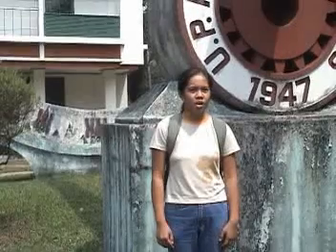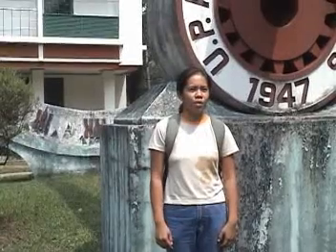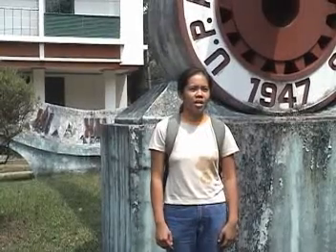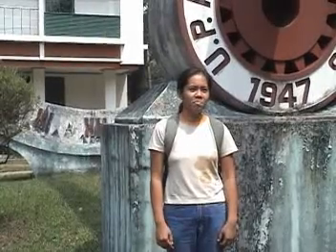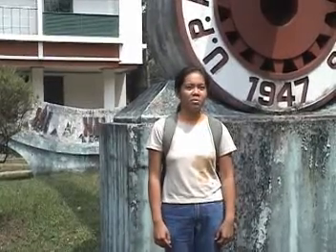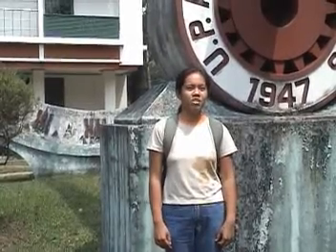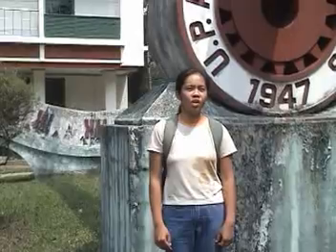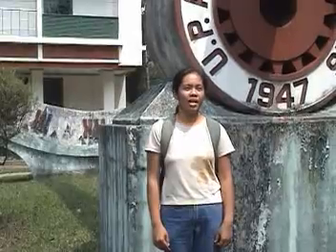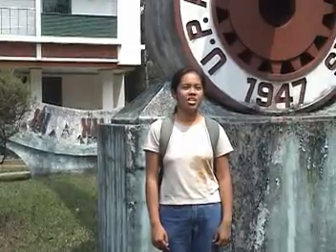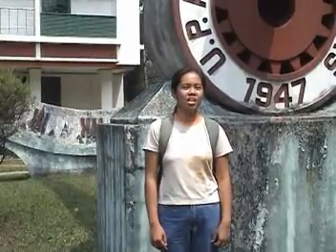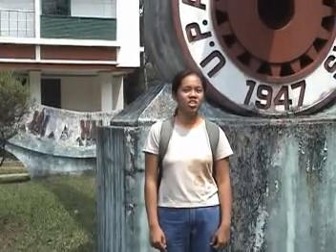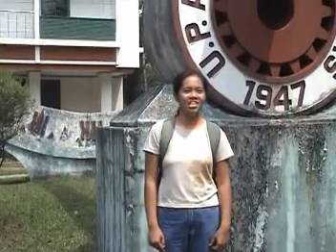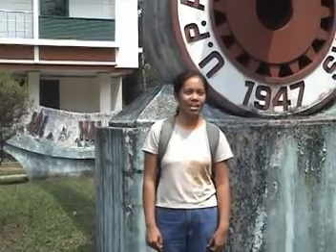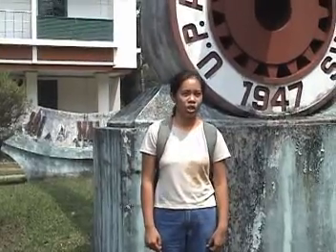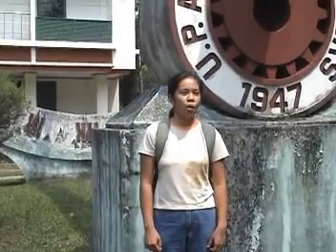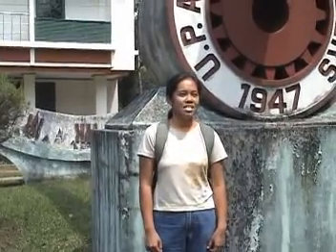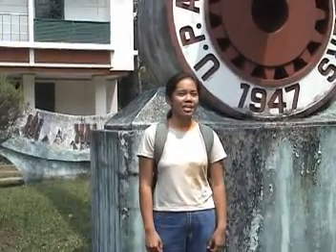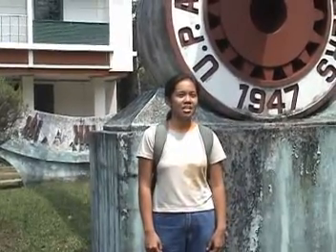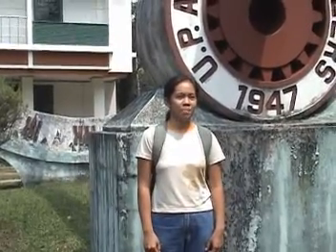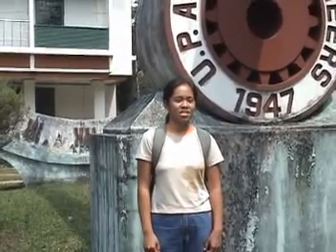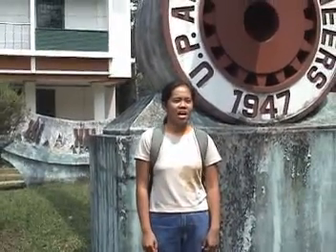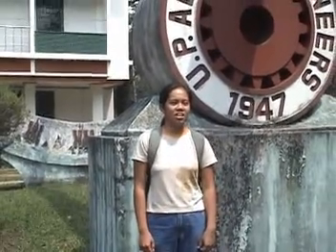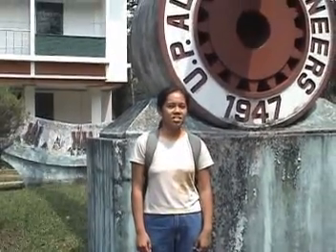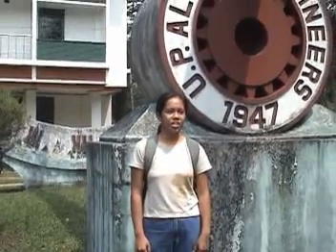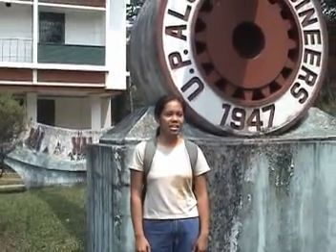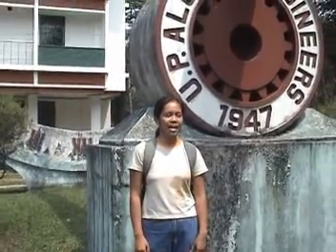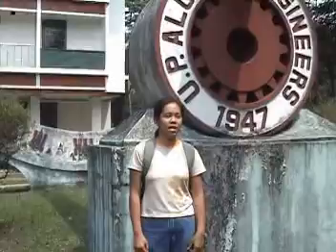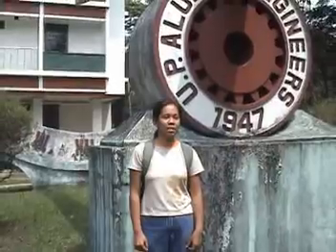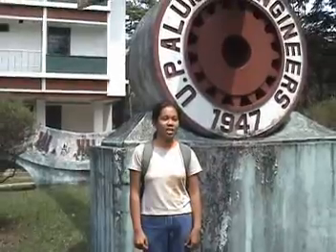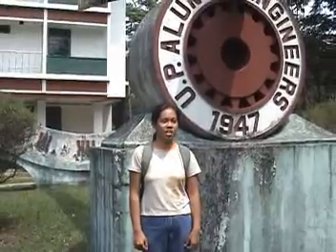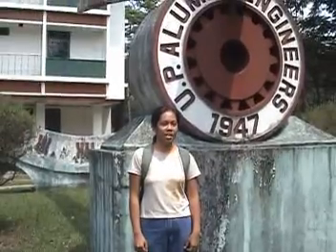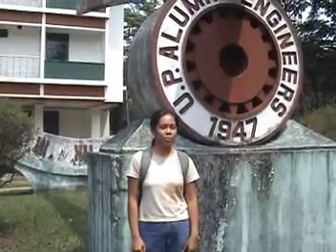We are here between Melchor Hall and National Engineering Center, where the sundial is placed. This is the third sundial made by the engineering alumni.